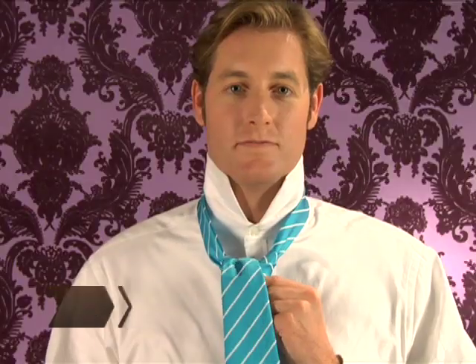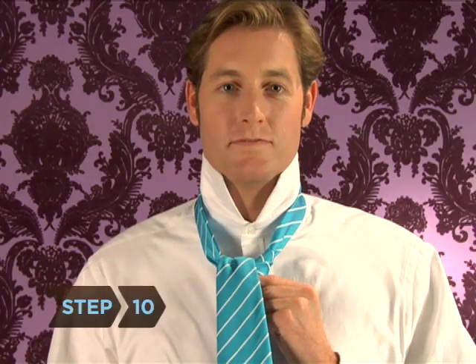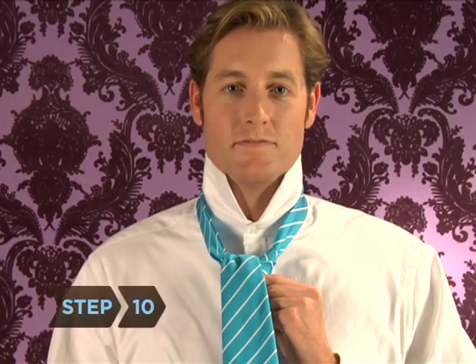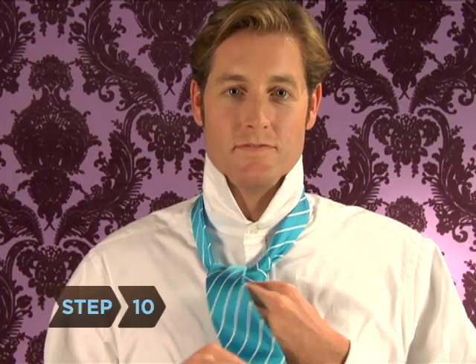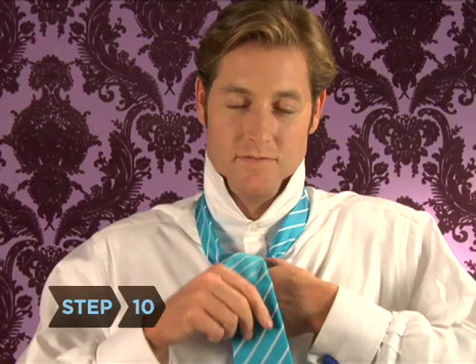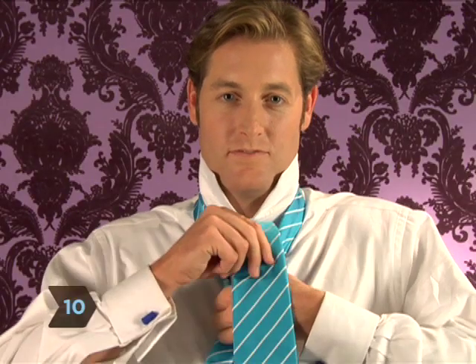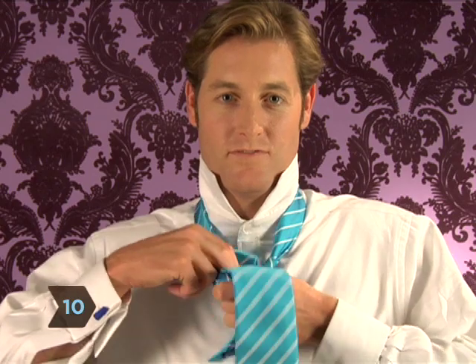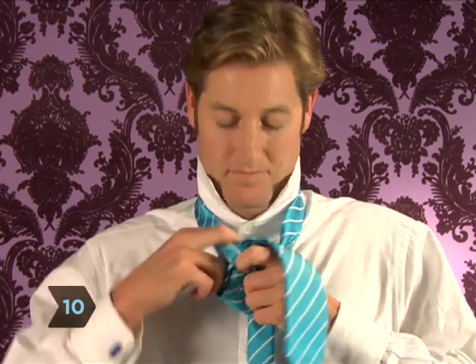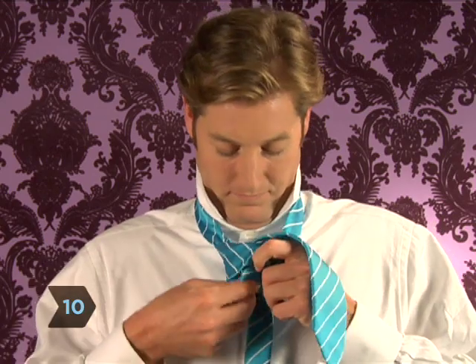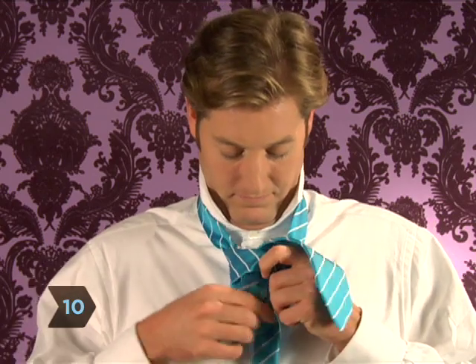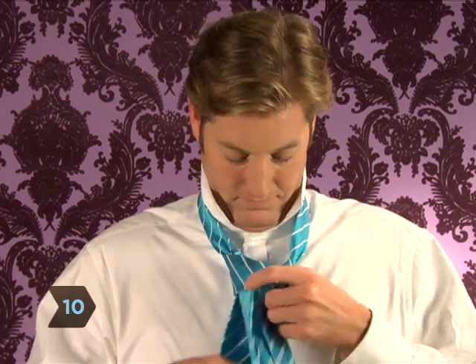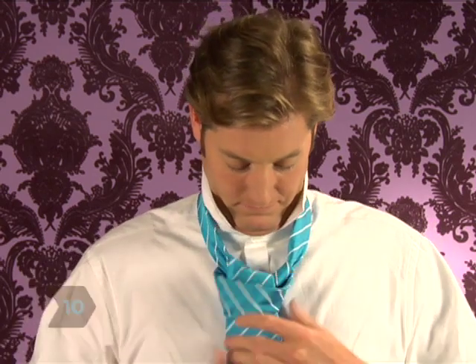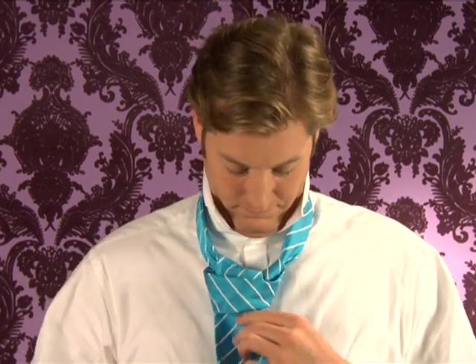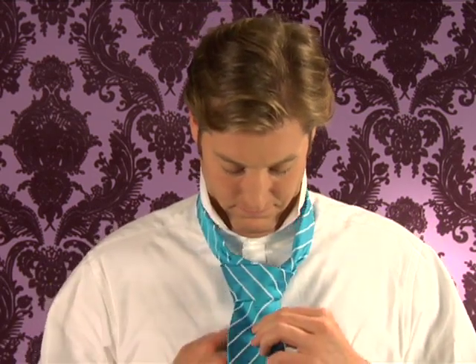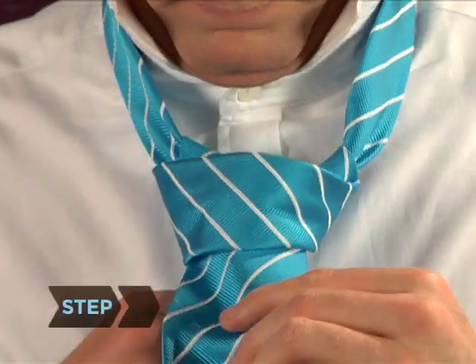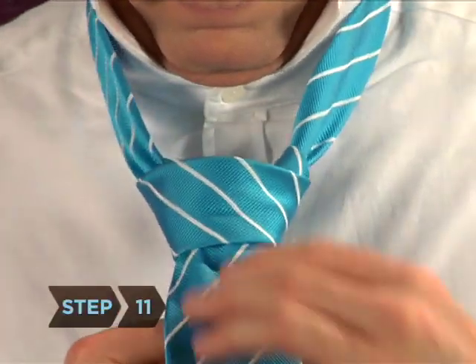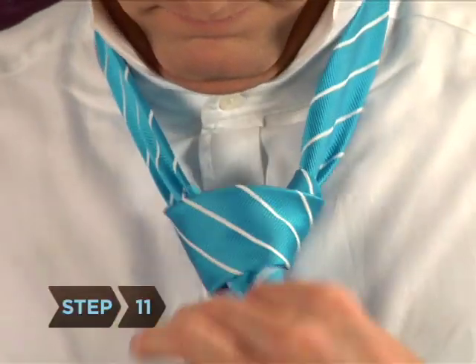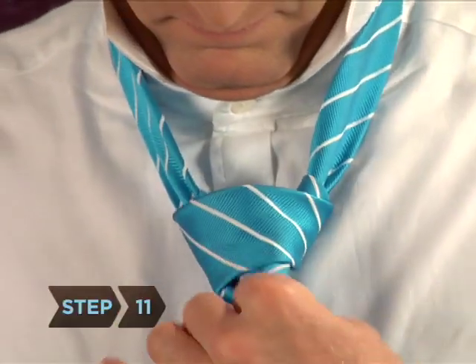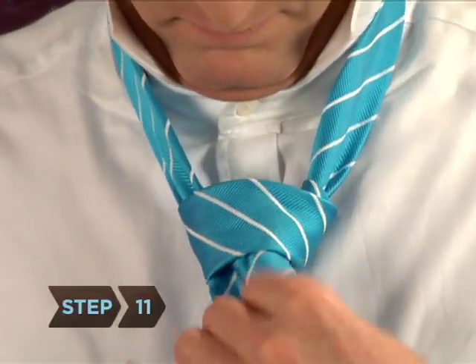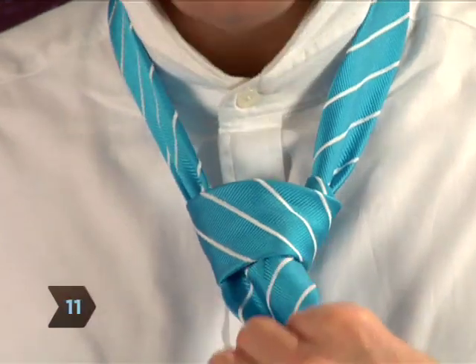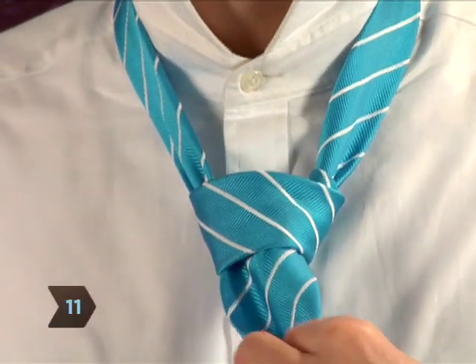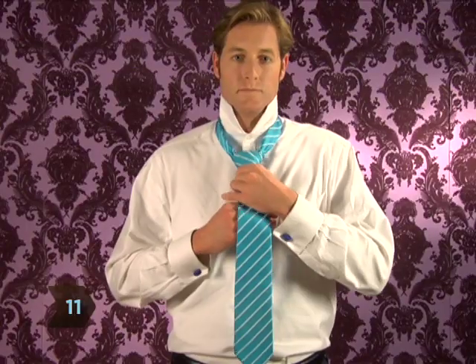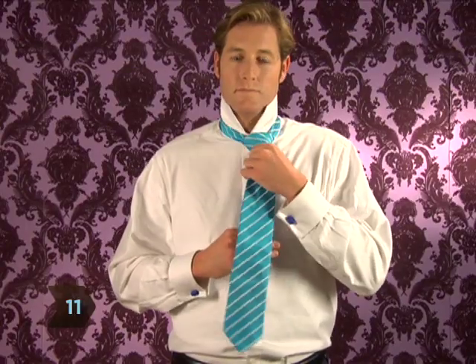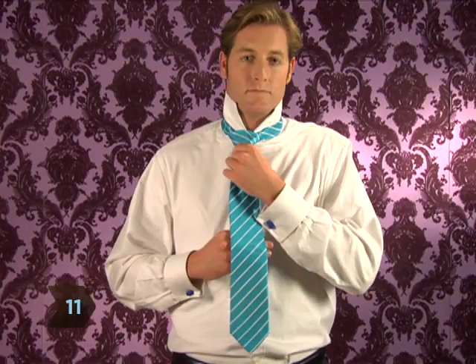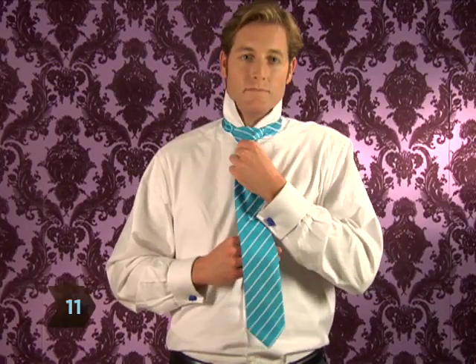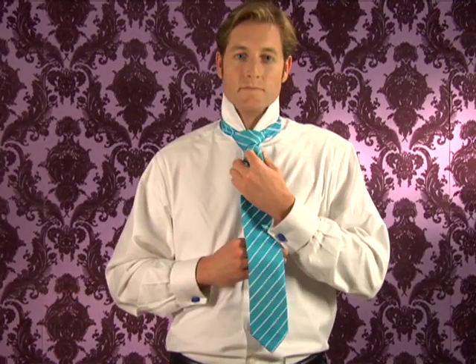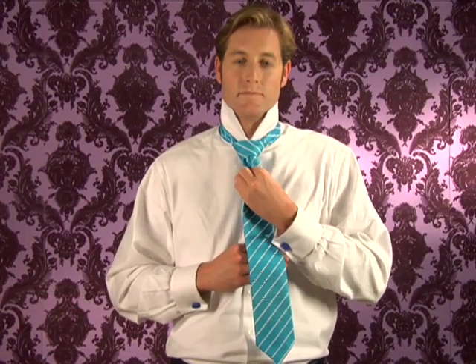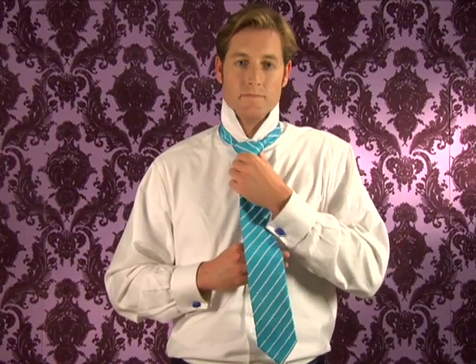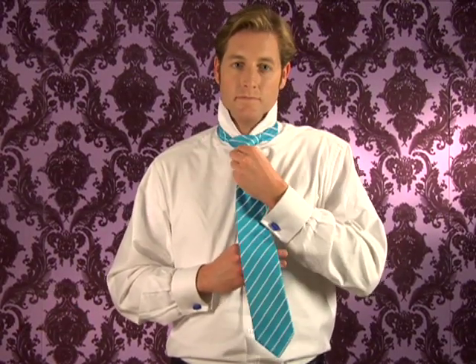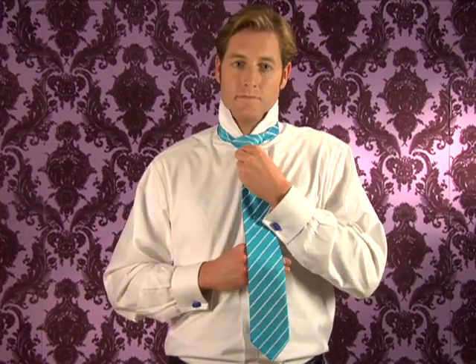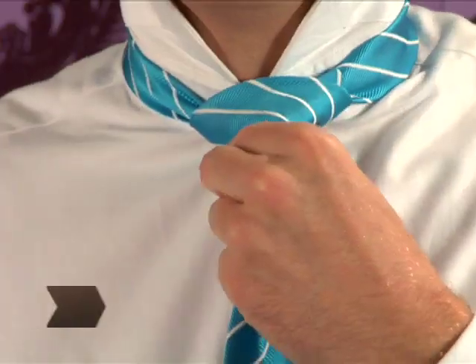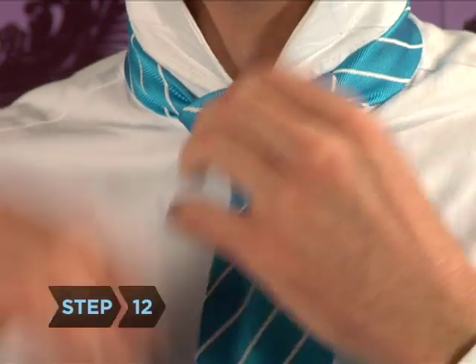Step 10: Thread the wide end through the top of the knot and pull it down to tighten. Step 11: Tighten the tie around your neck by holding the skinny end of the tie and sliding the knot toward your neck.